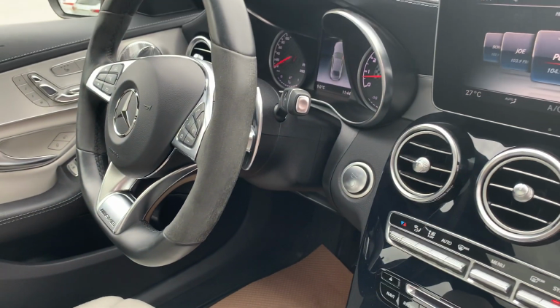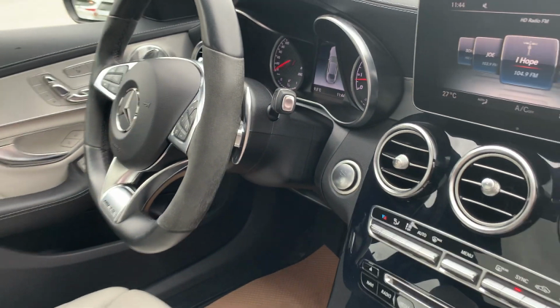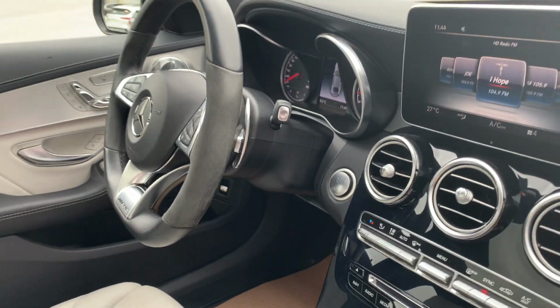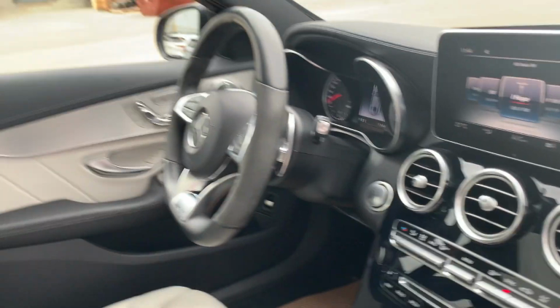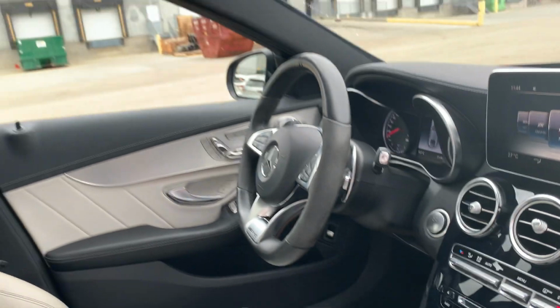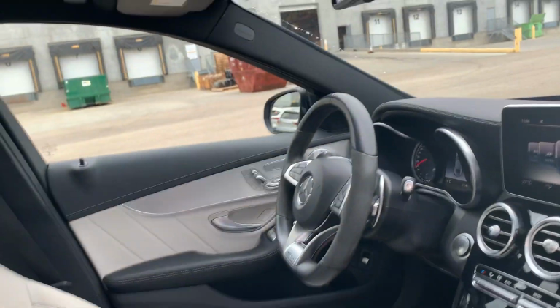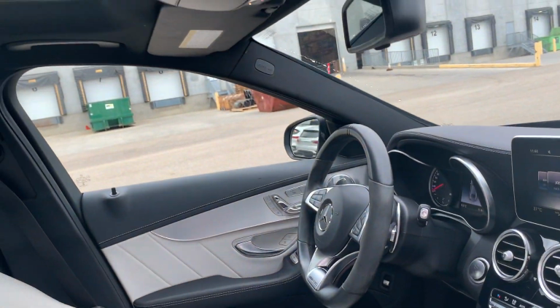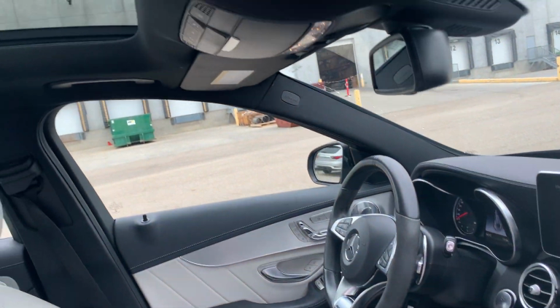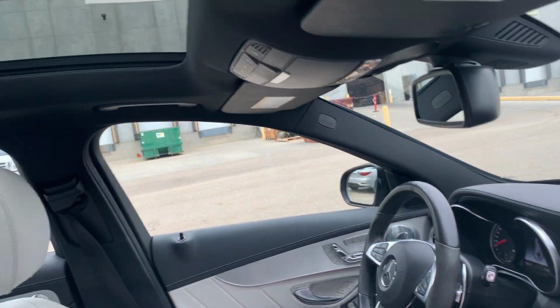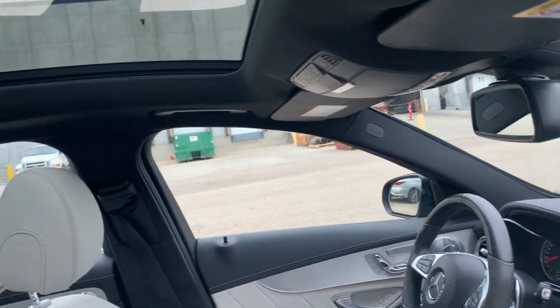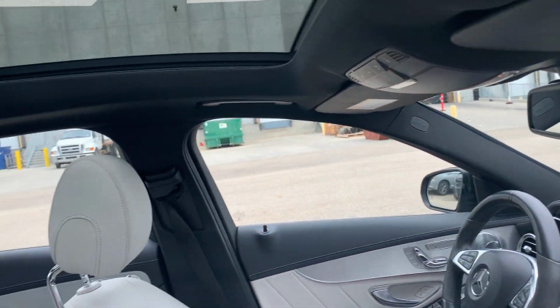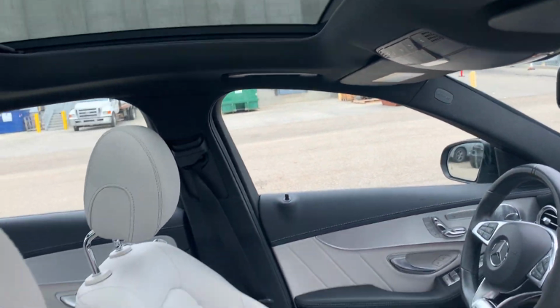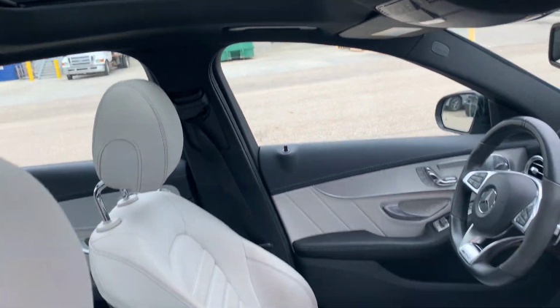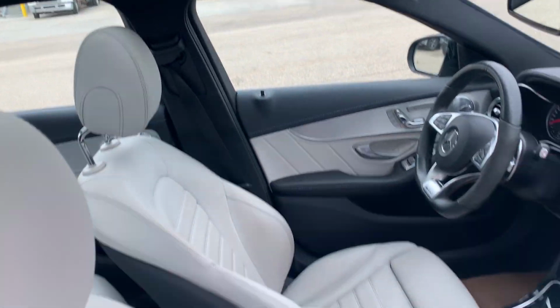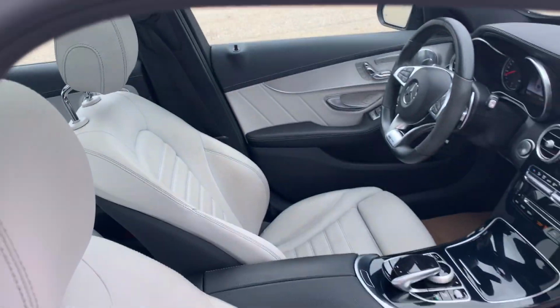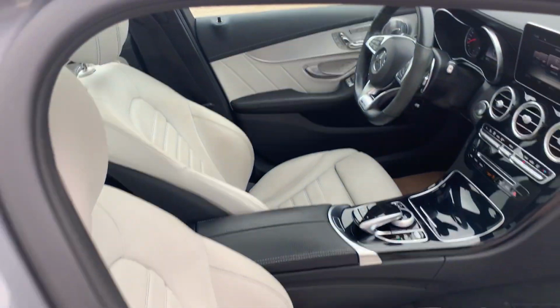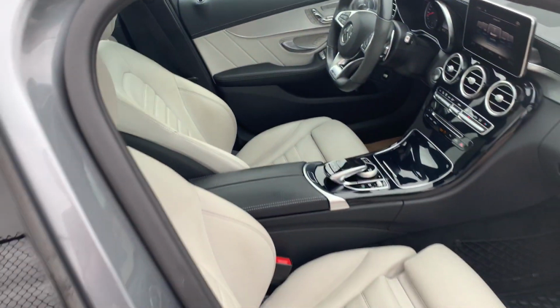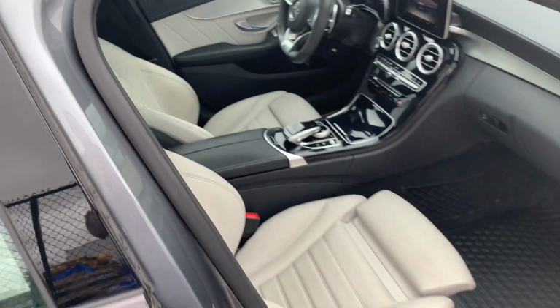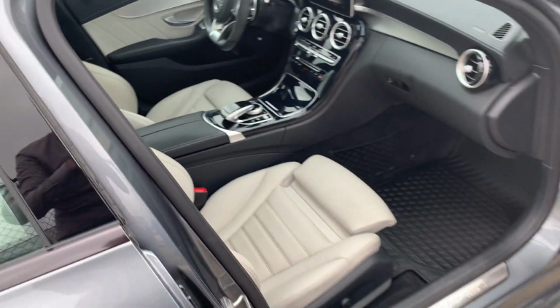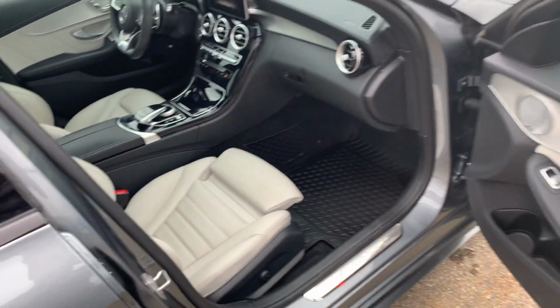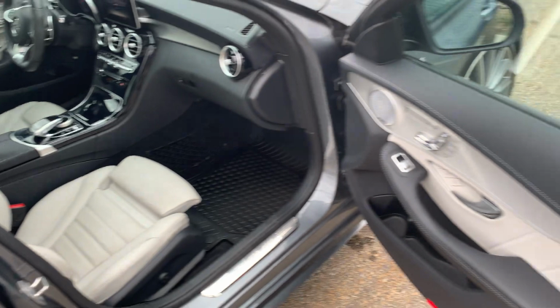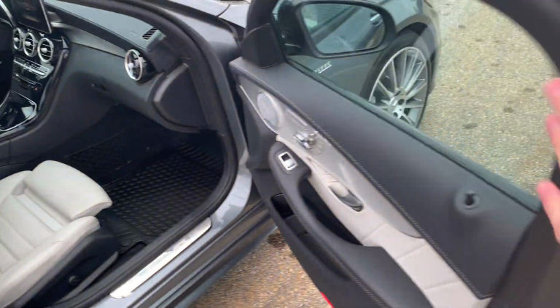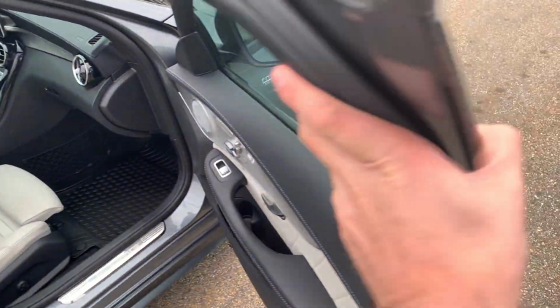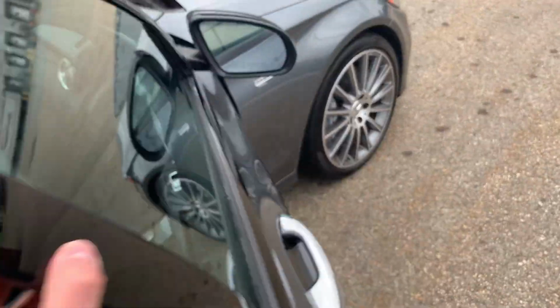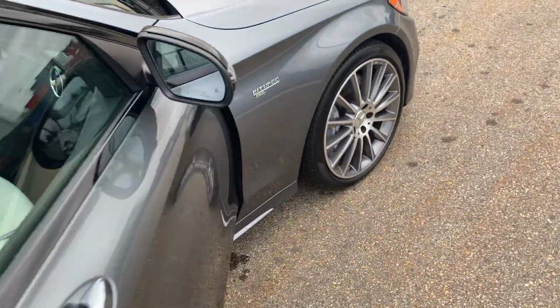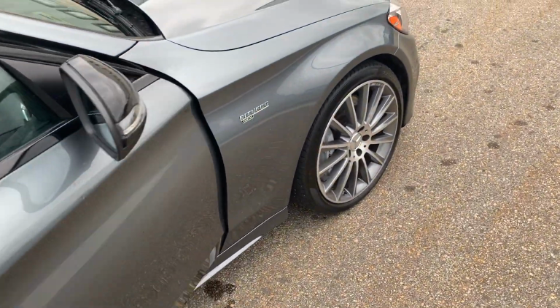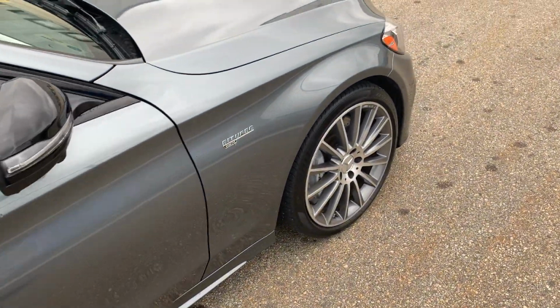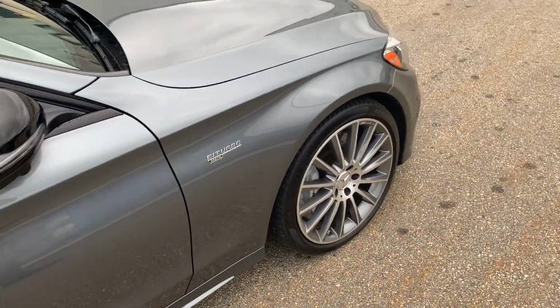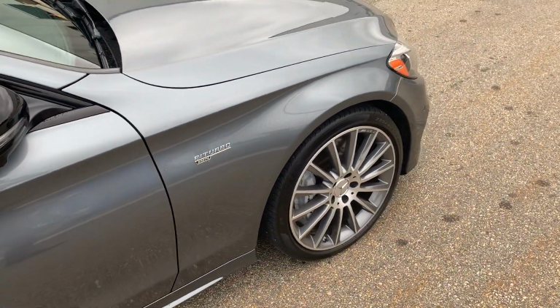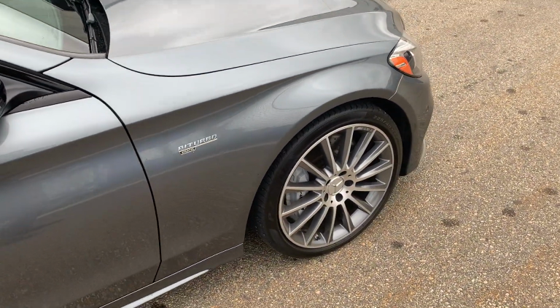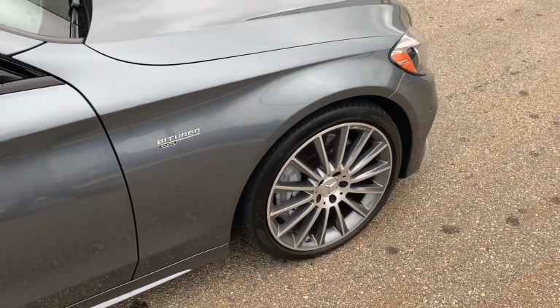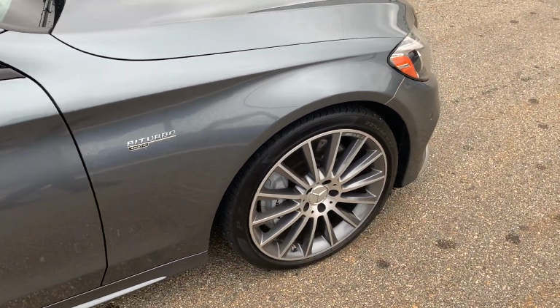Push button start, a nice black headliner up top, and 4MATIC all-wheel drive.